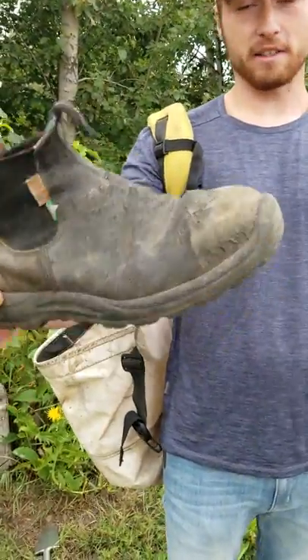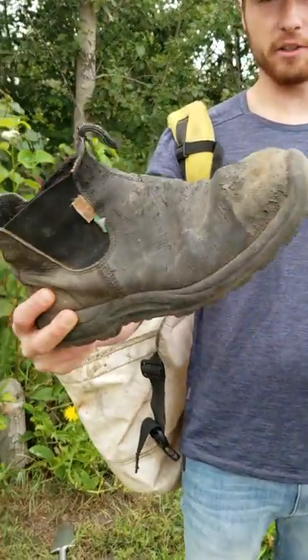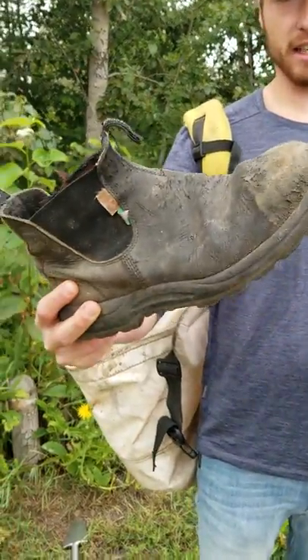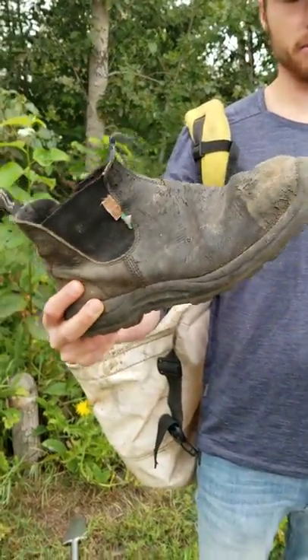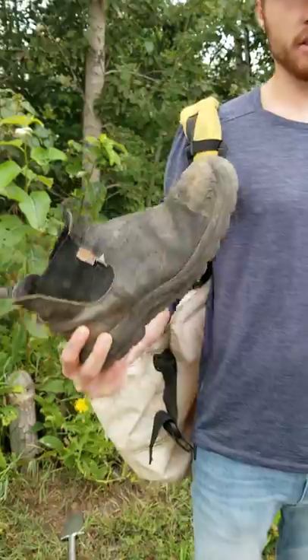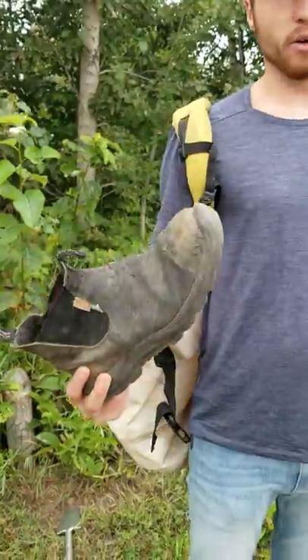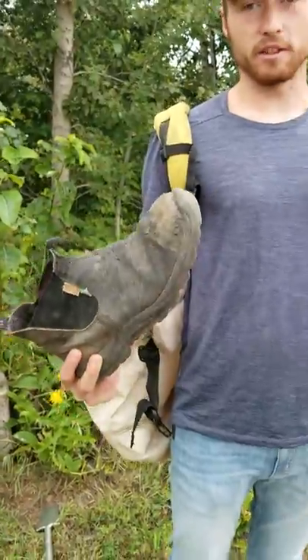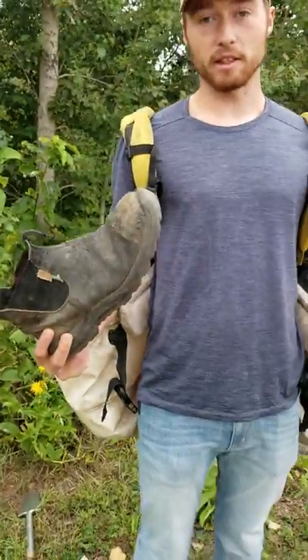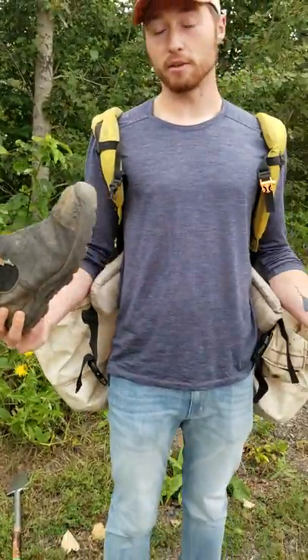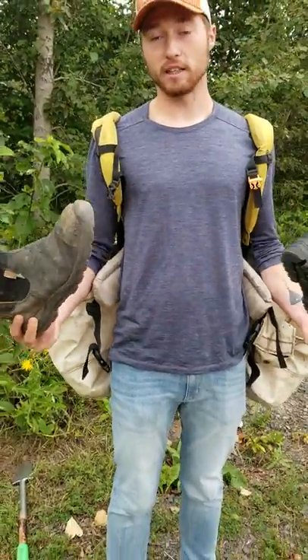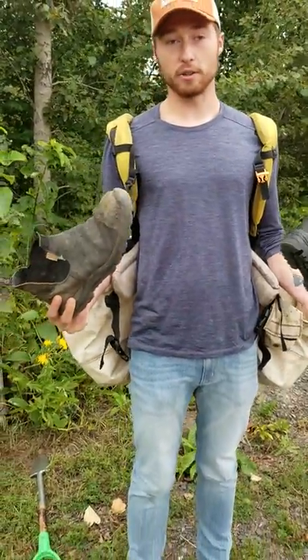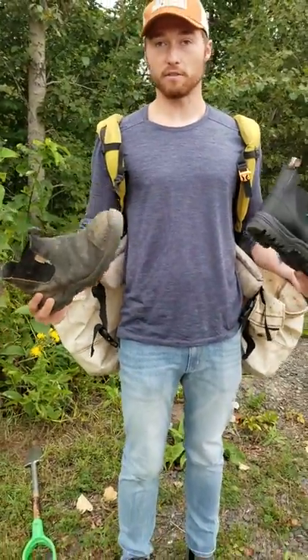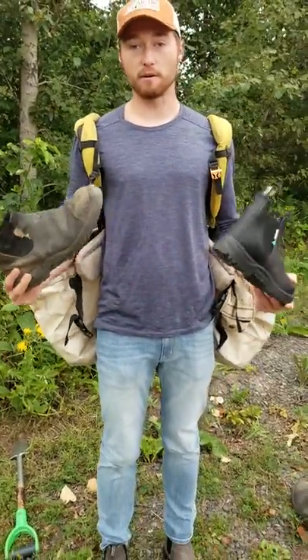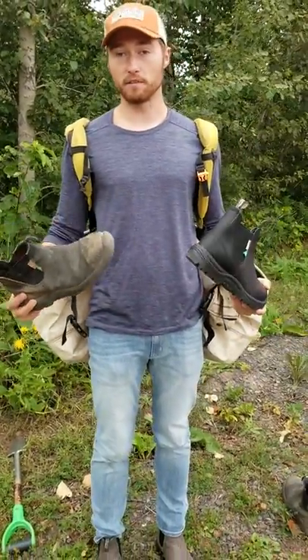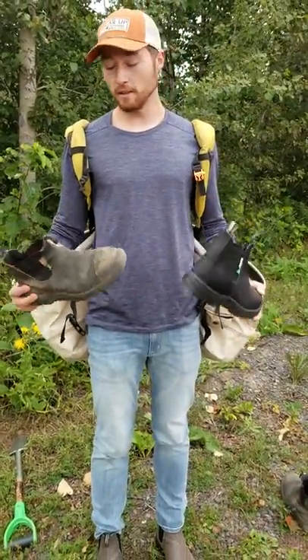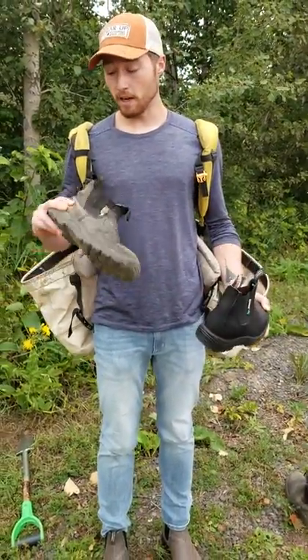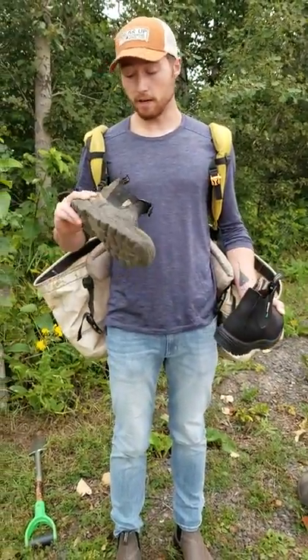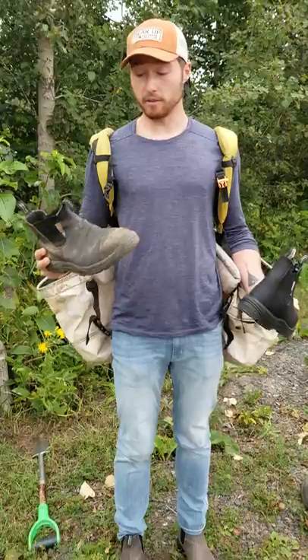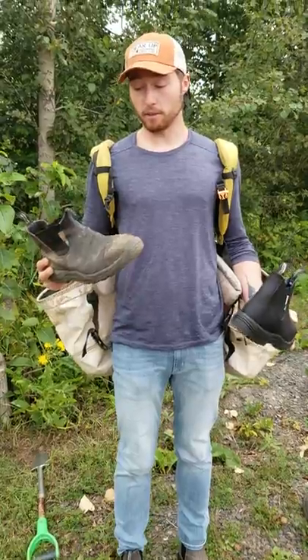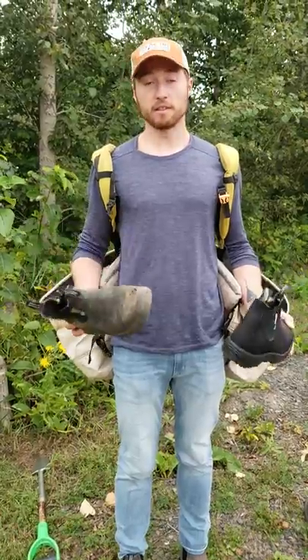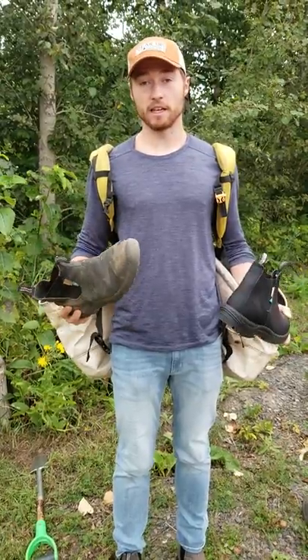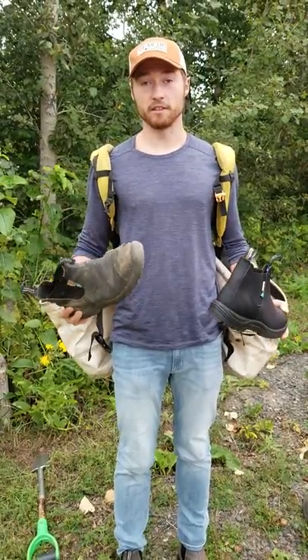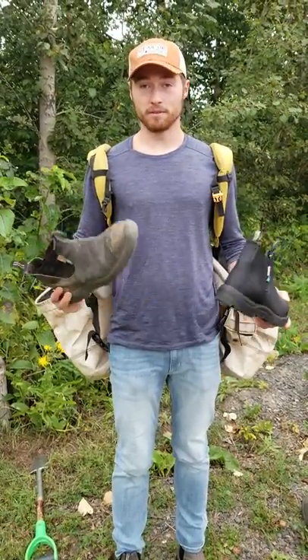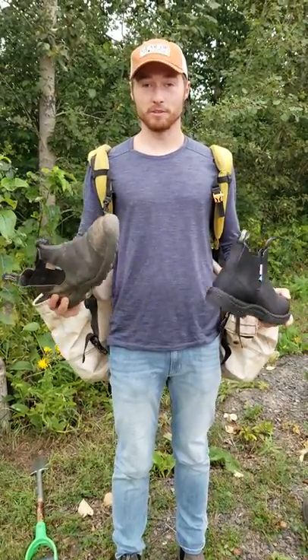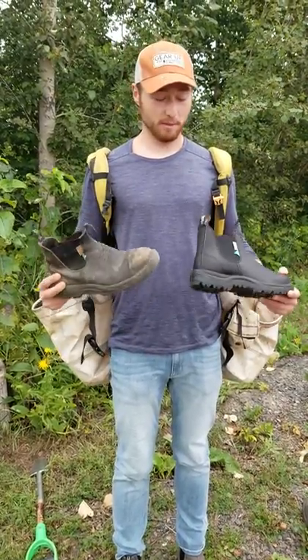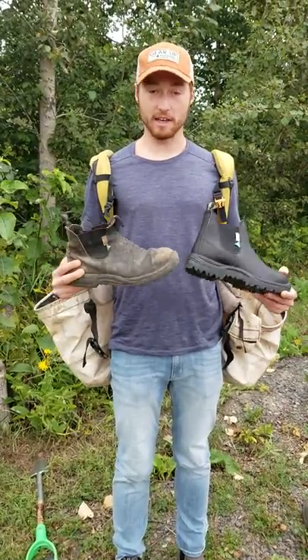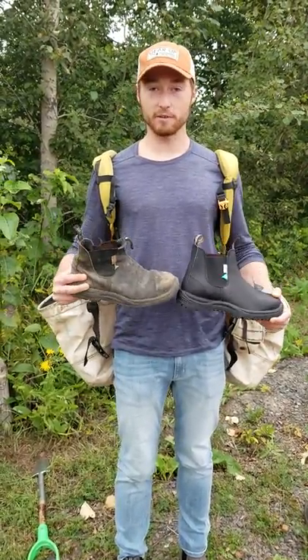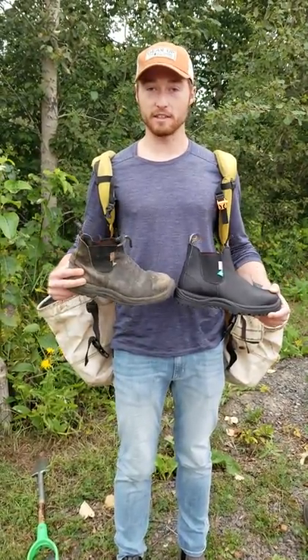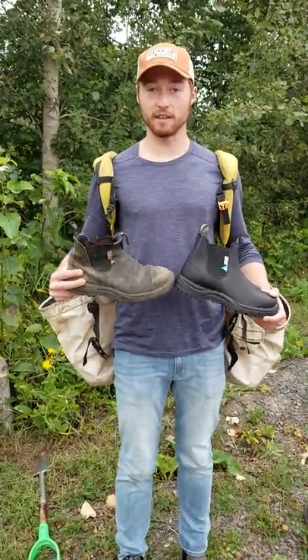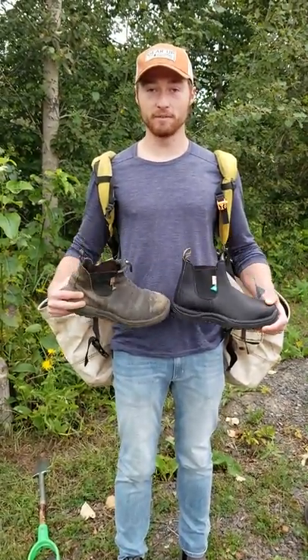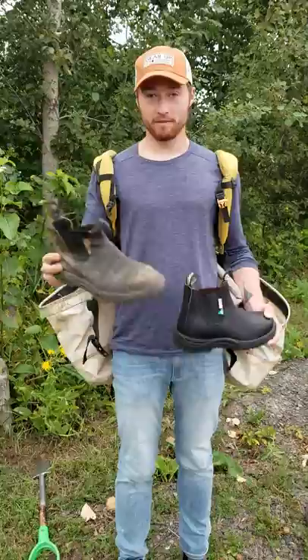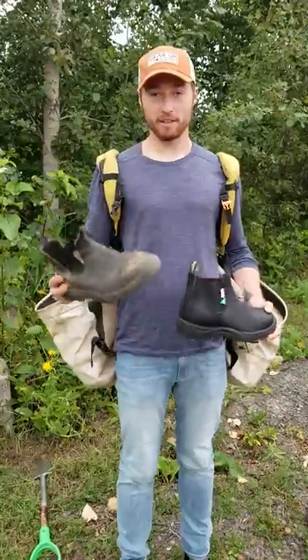I could still use these next year, which normally in tree planting you don't find — you usually have to buy a new pair every year. I was really, really impressed actually. So come on down next year when you guys need to gear up. Have a great day!